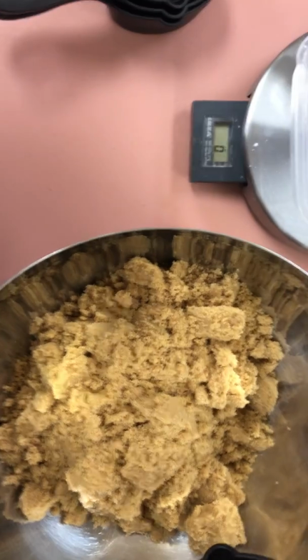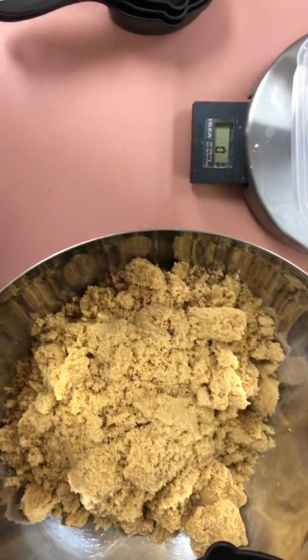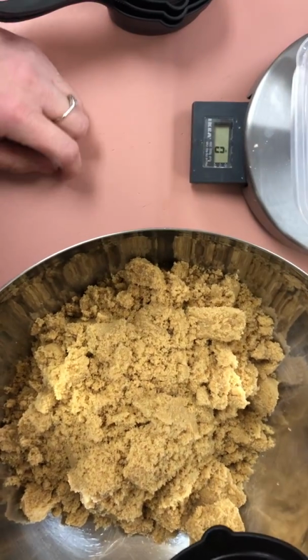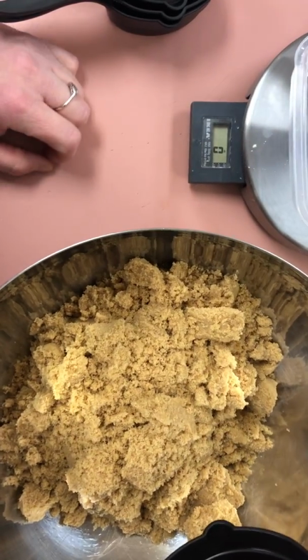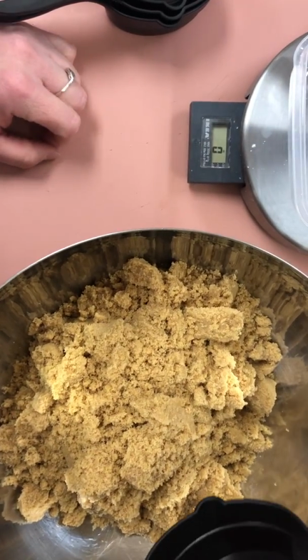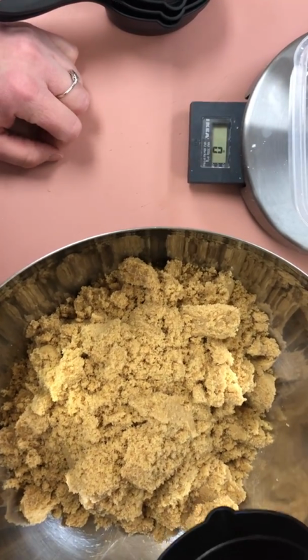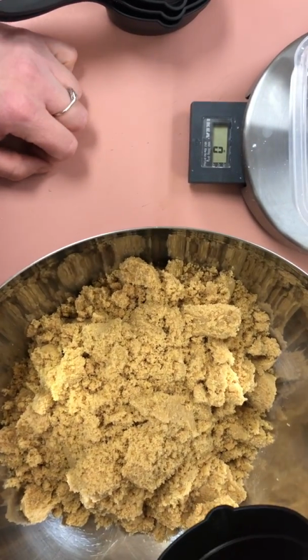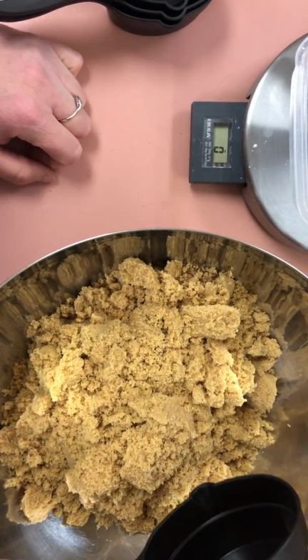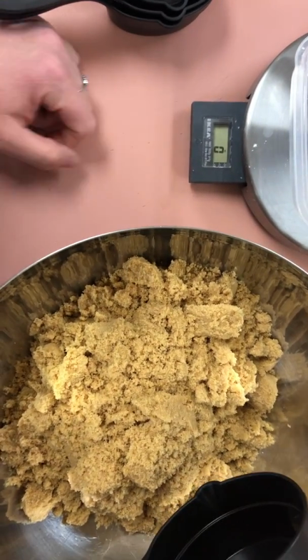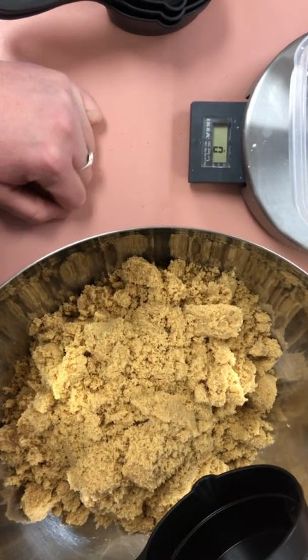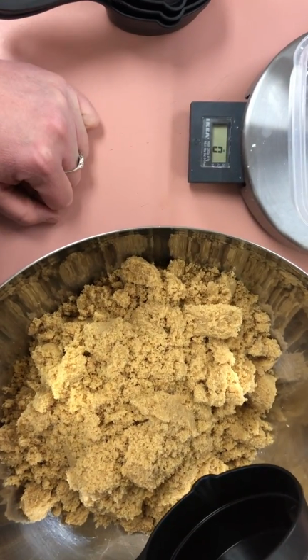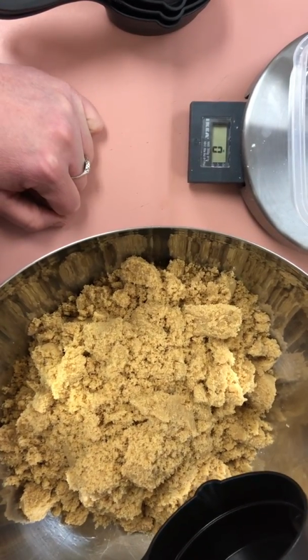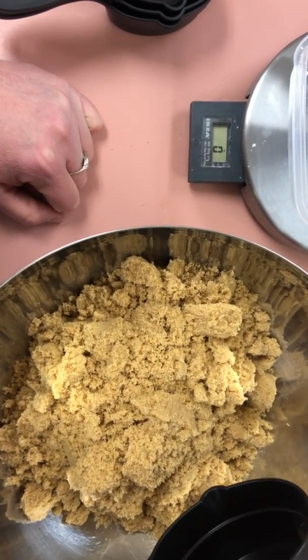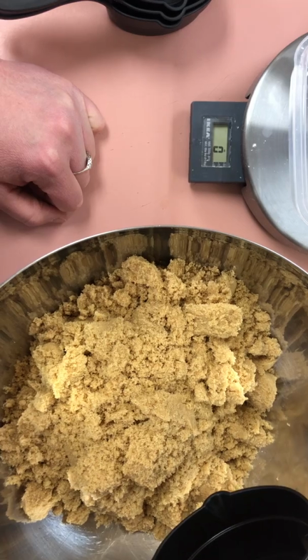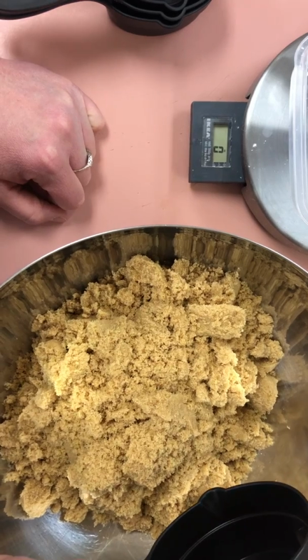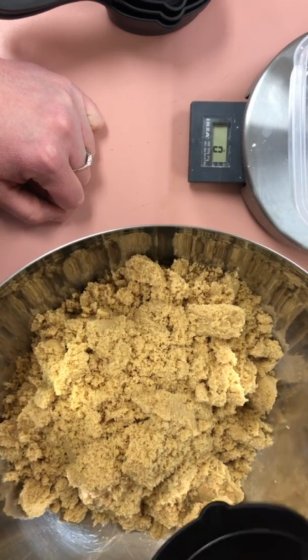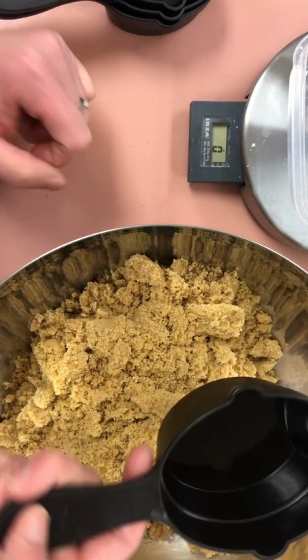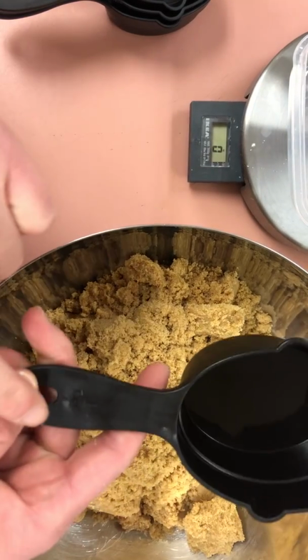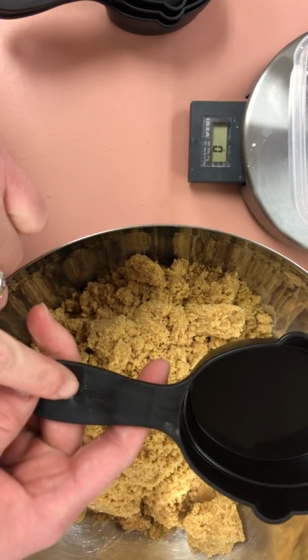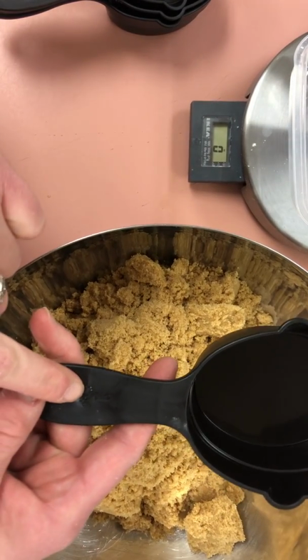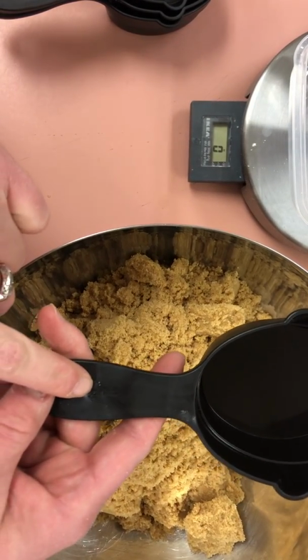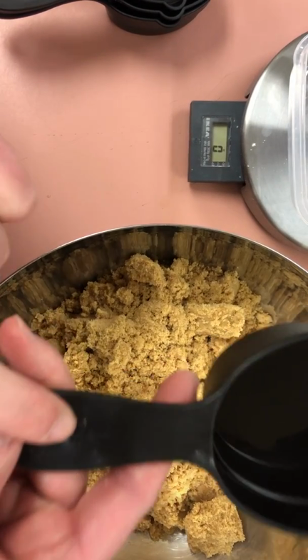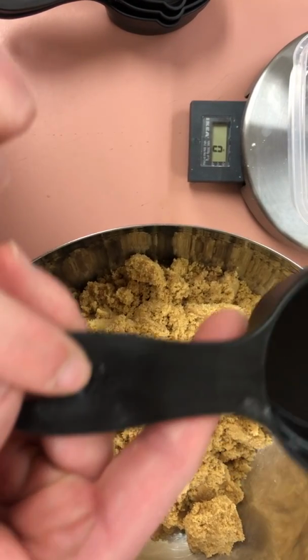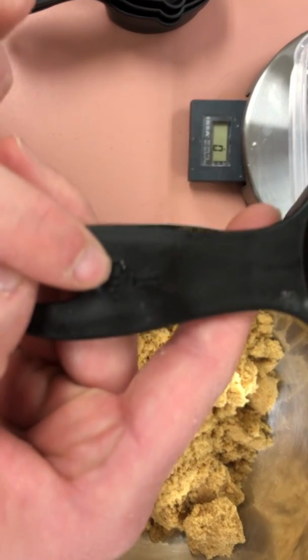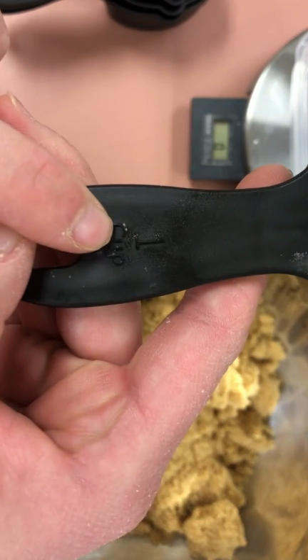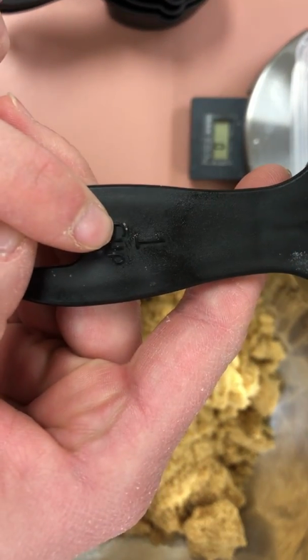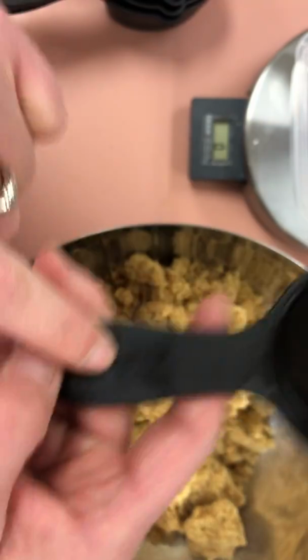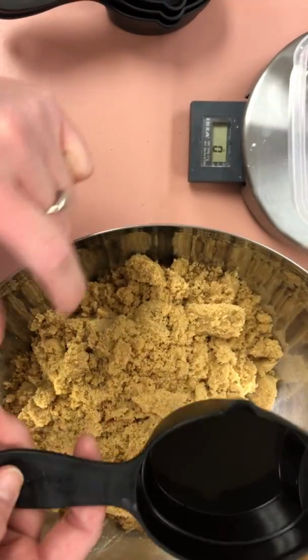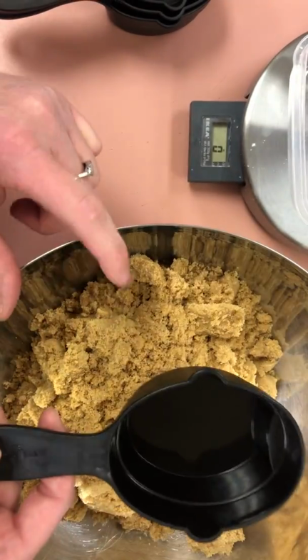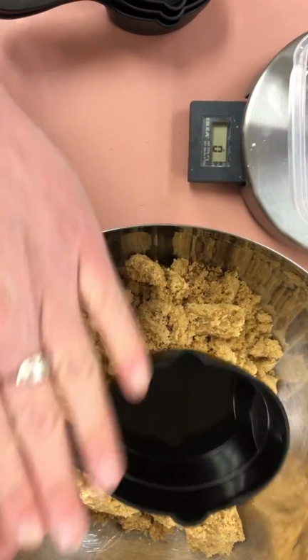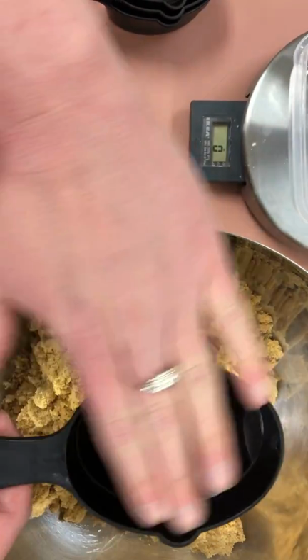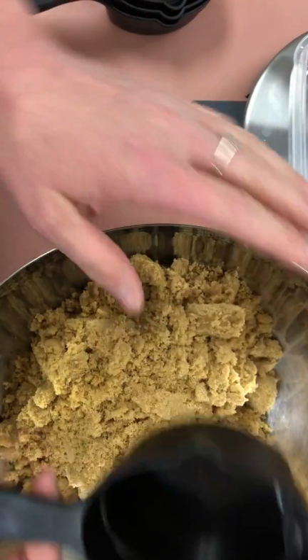In this station you are going to measure one cup packed brown sugar. Notice it says one cup, so we are going to fill that to the top.